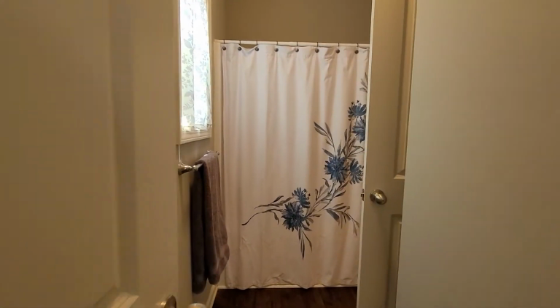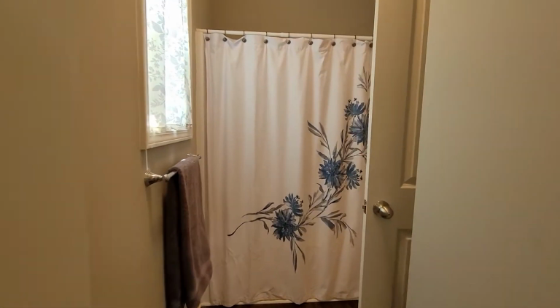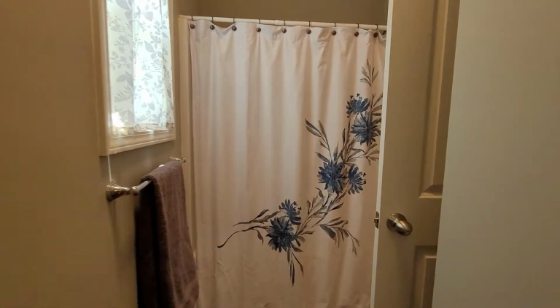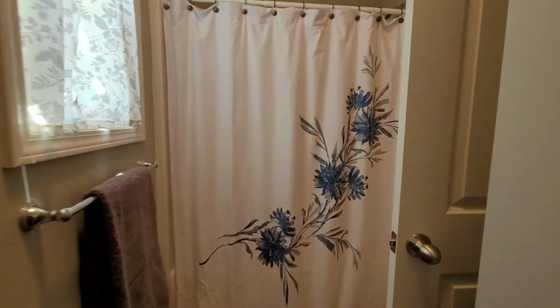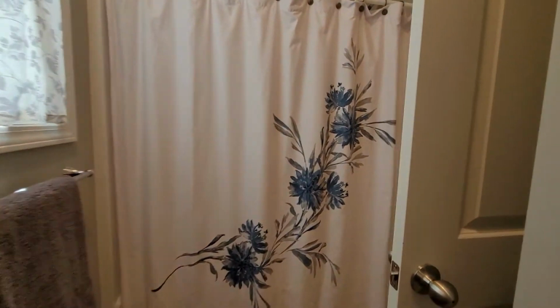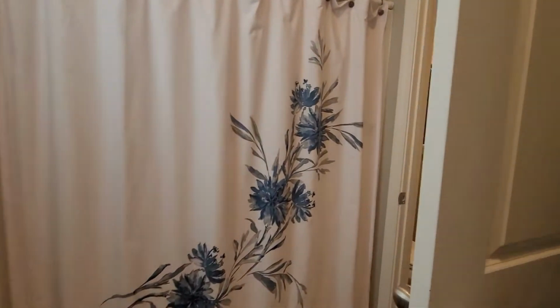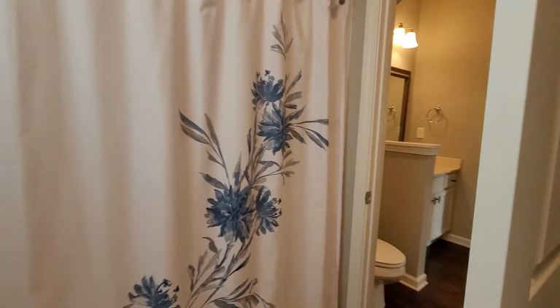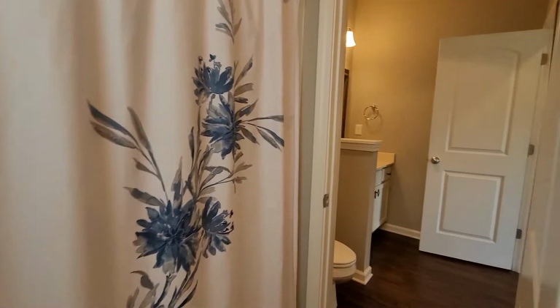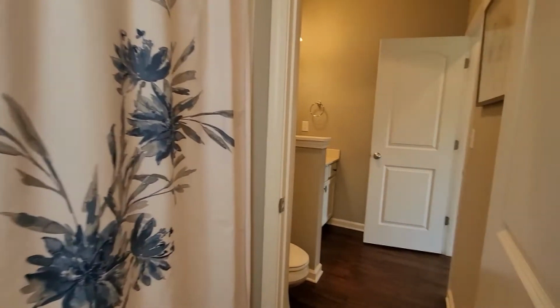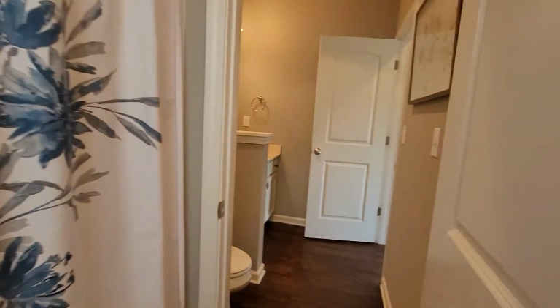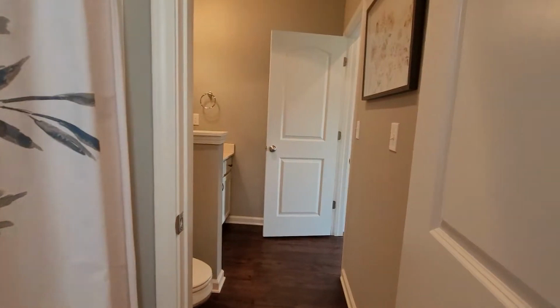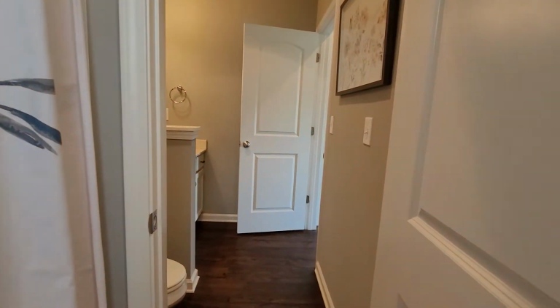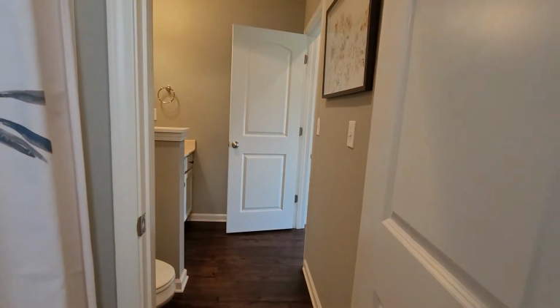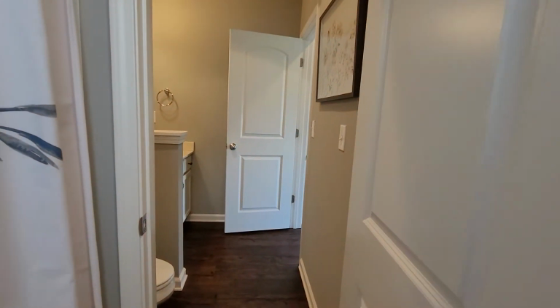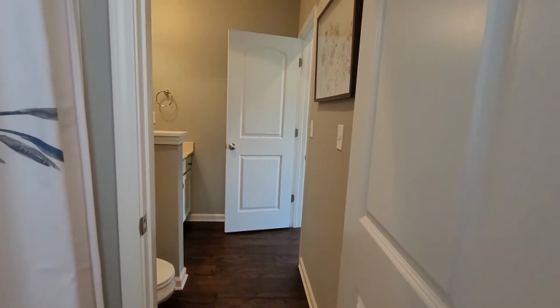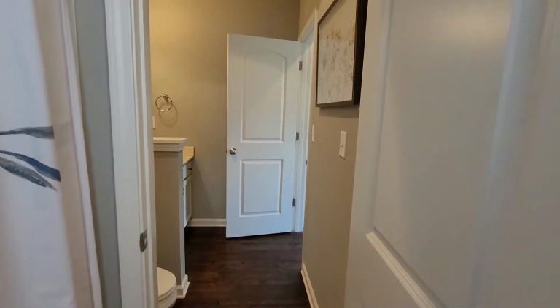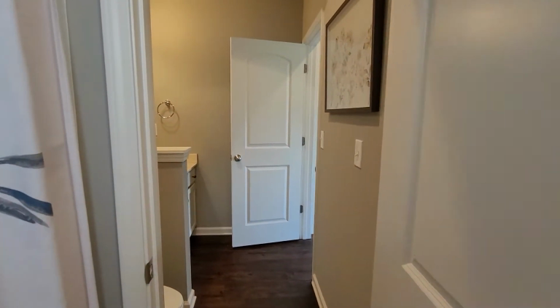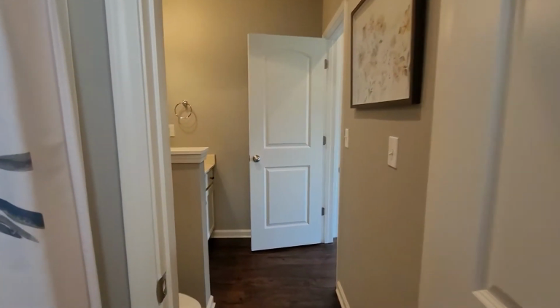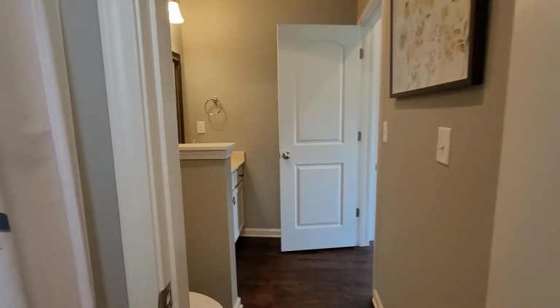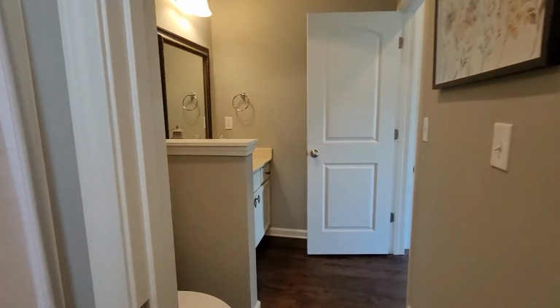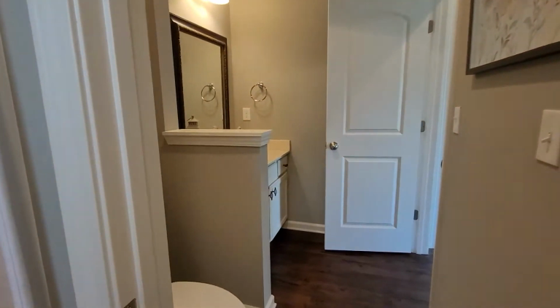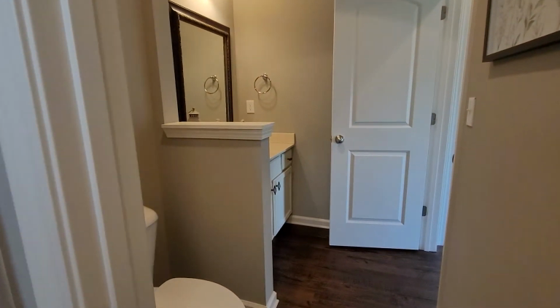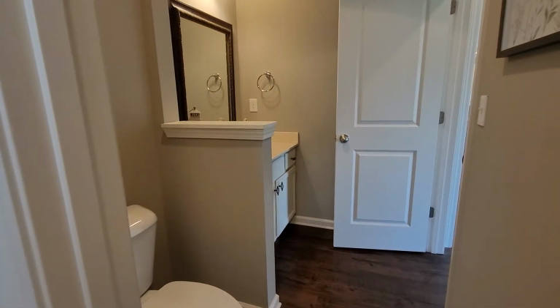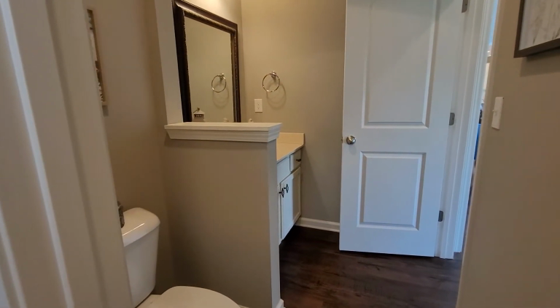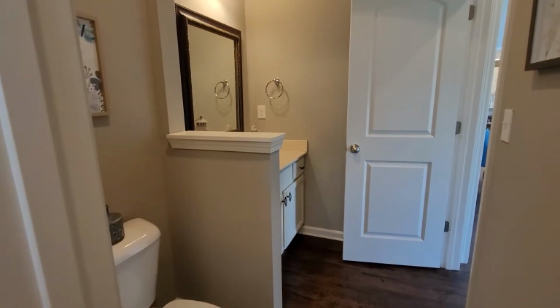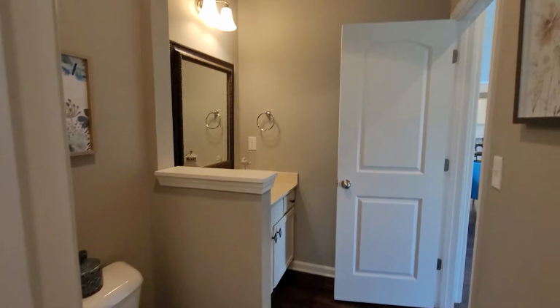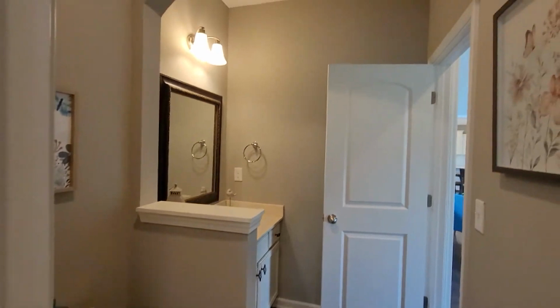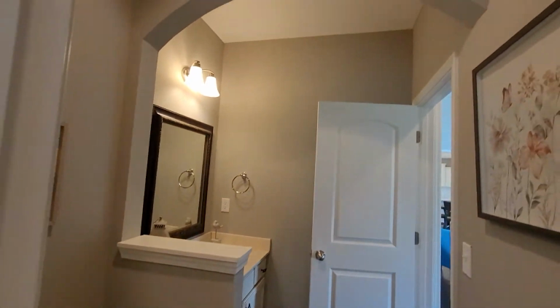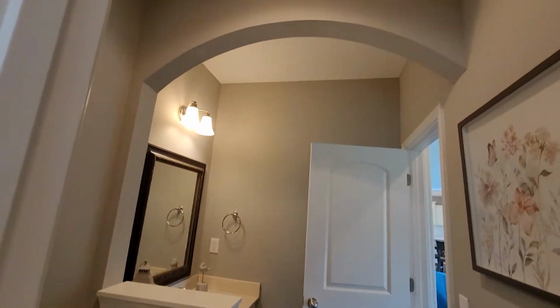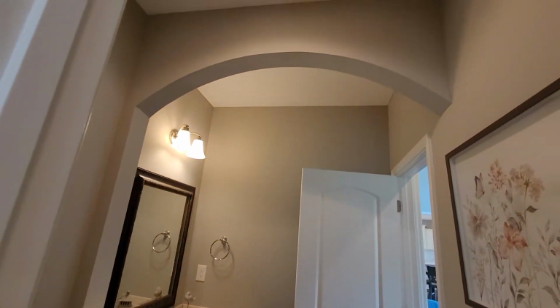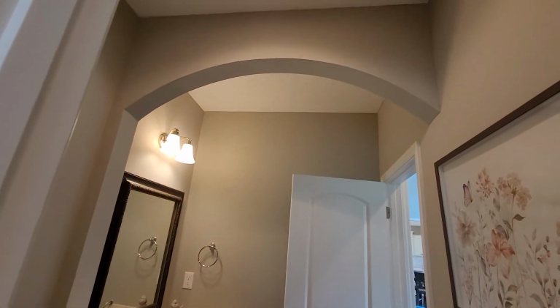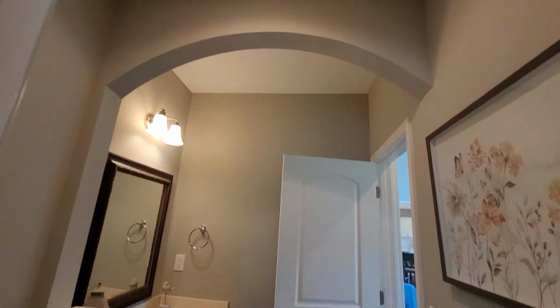There's a tub shower there, and then you have a doorway here so that you'd also have a half bath for guests, with an arch.